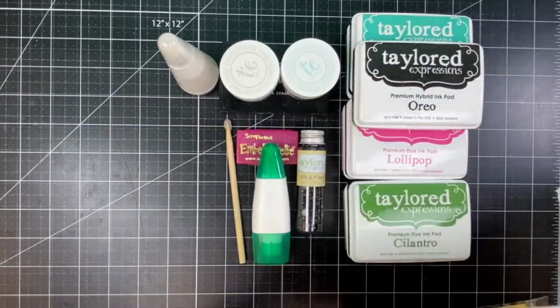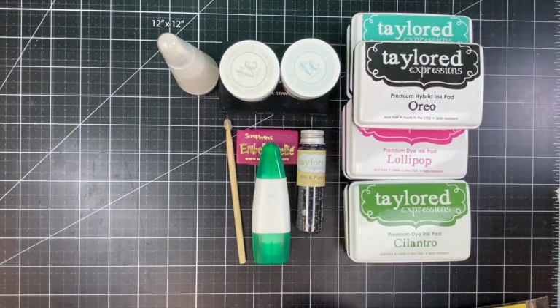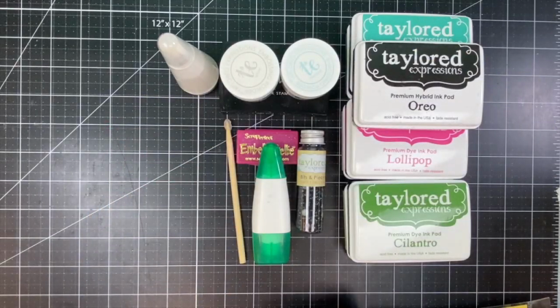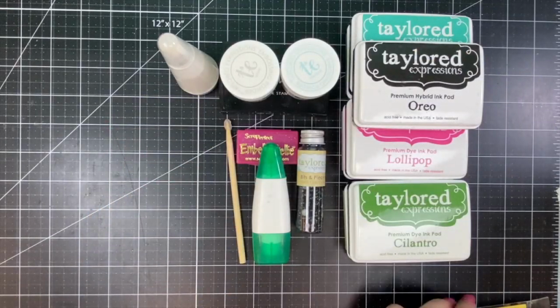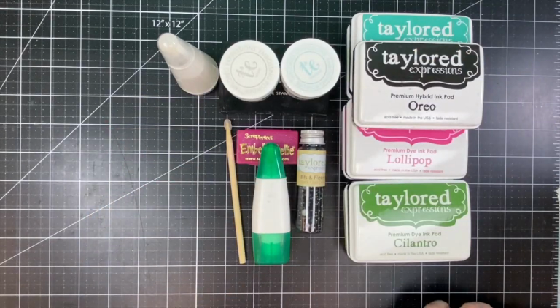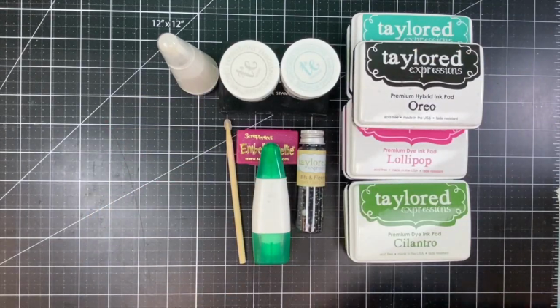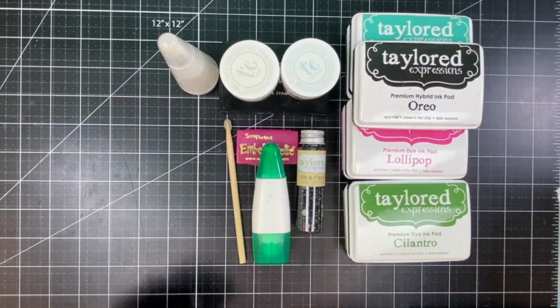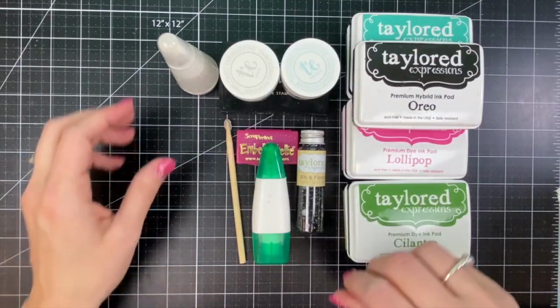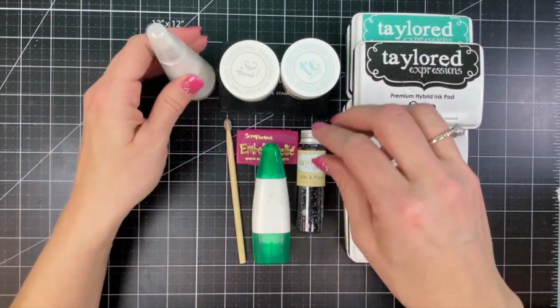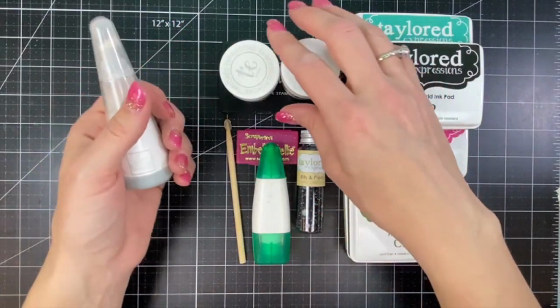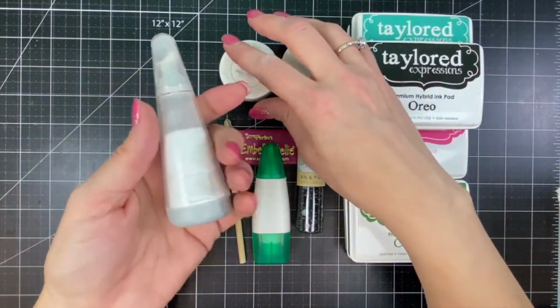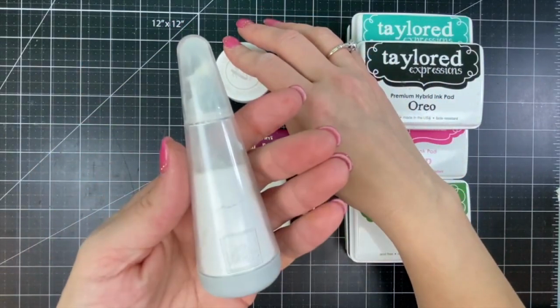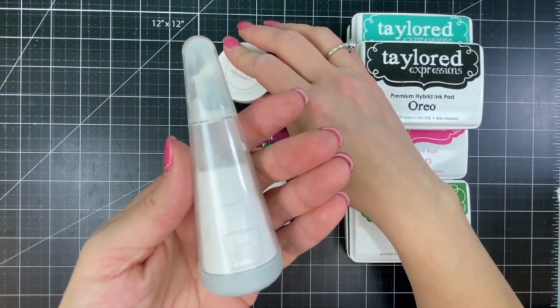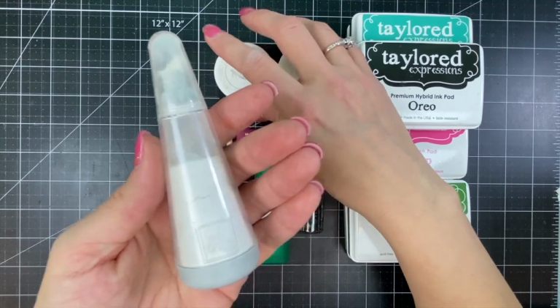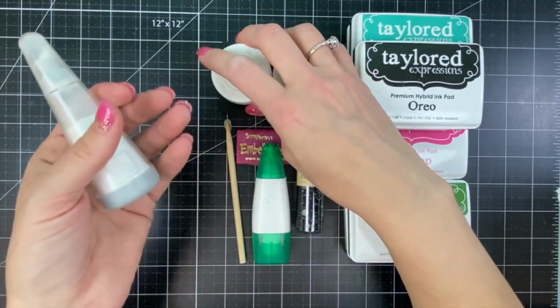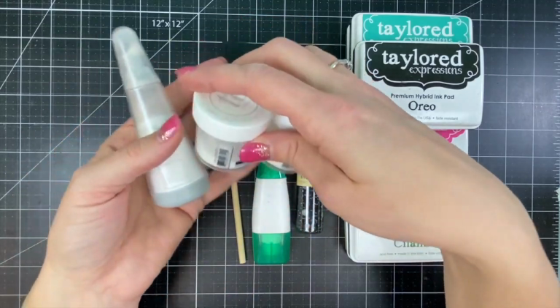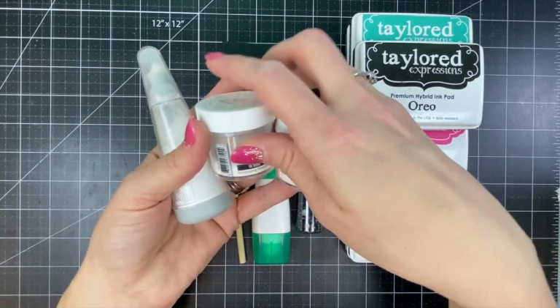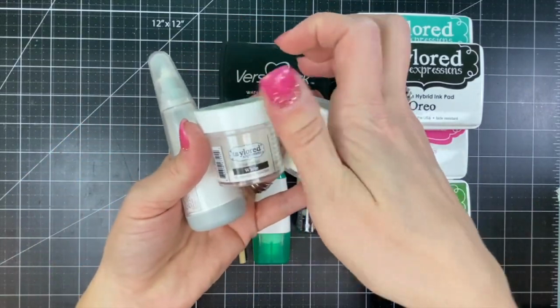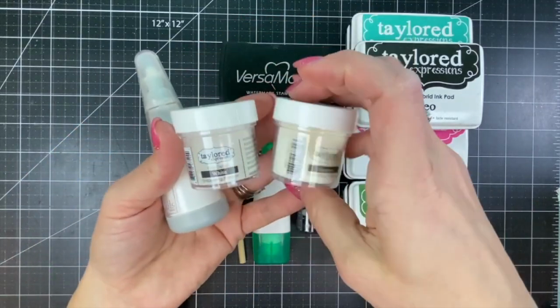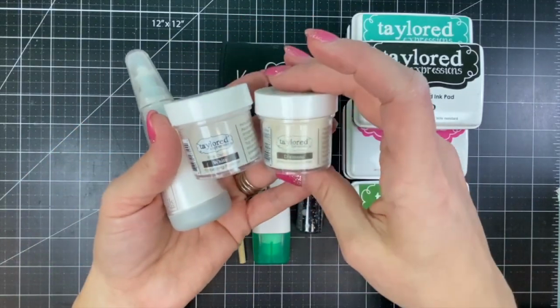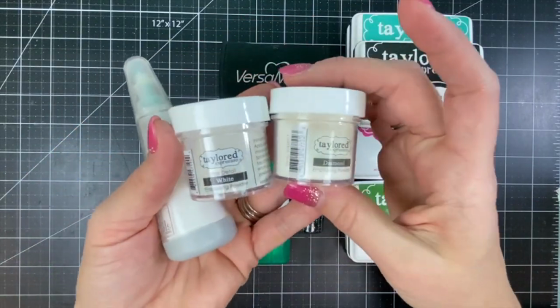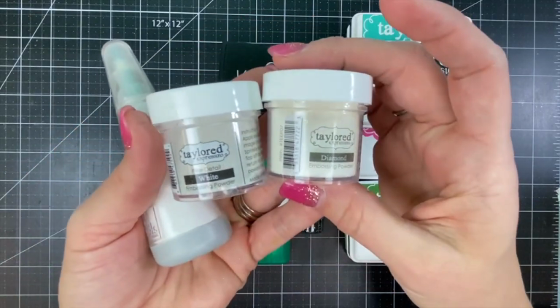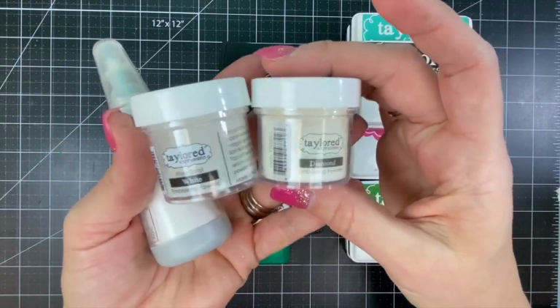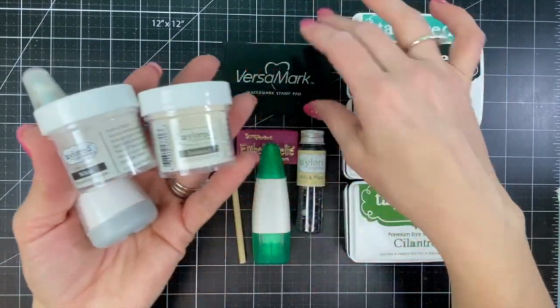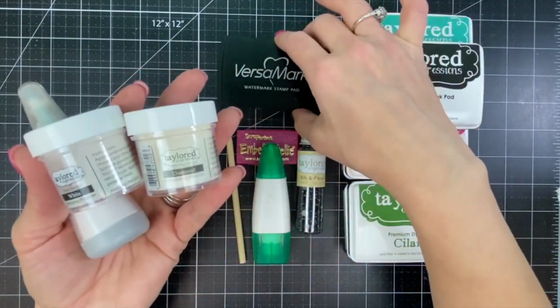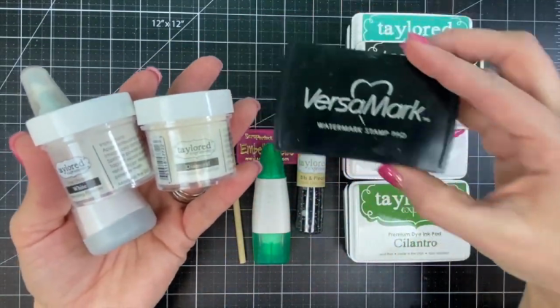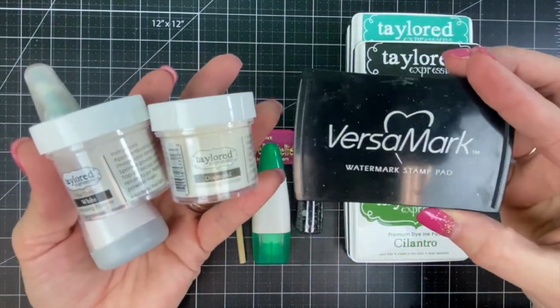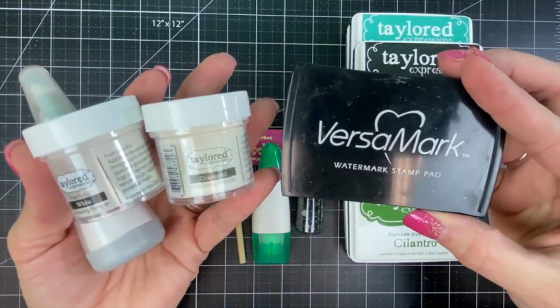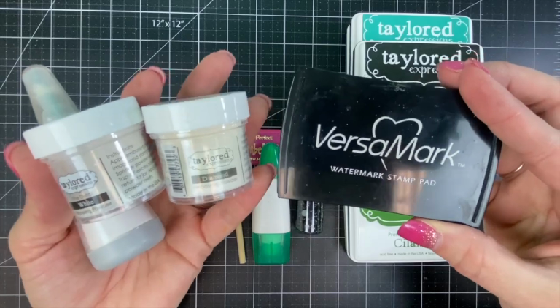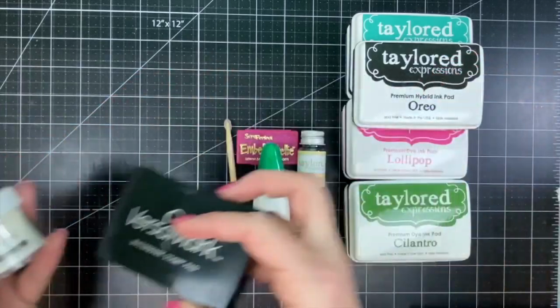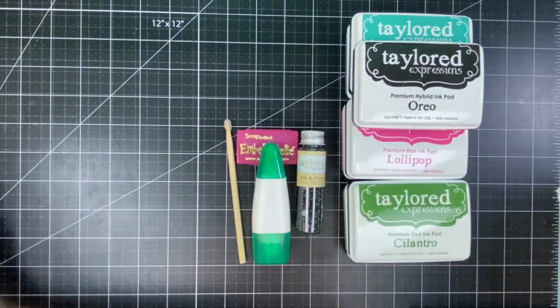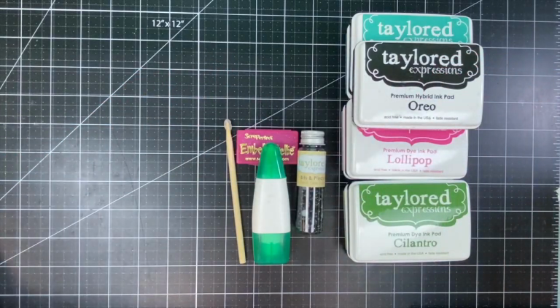Then I have the Starfall background stamp. I will be doing some embossing, so I have my powder tool and white and diamond fine detail embossing powder with Versamark ink.